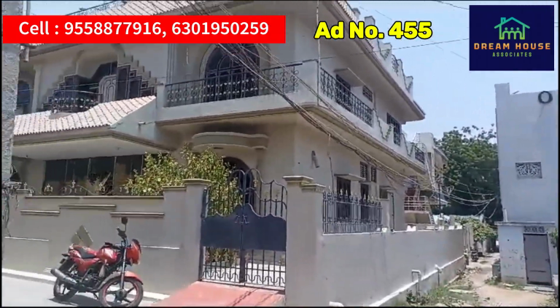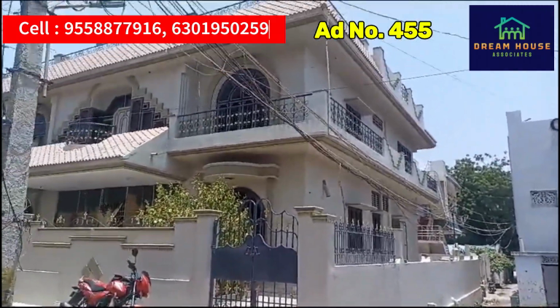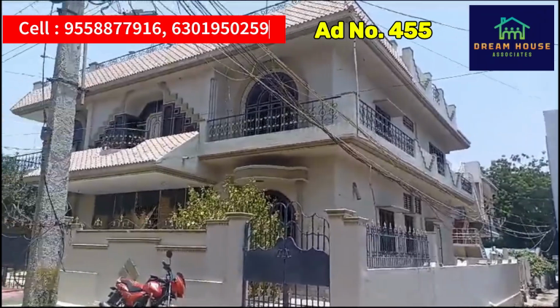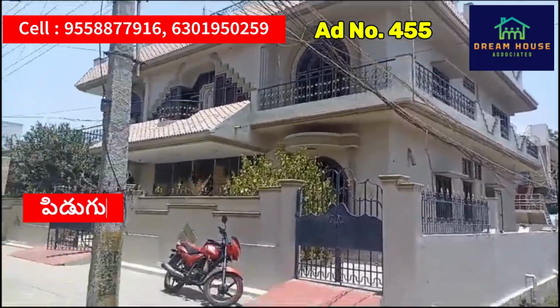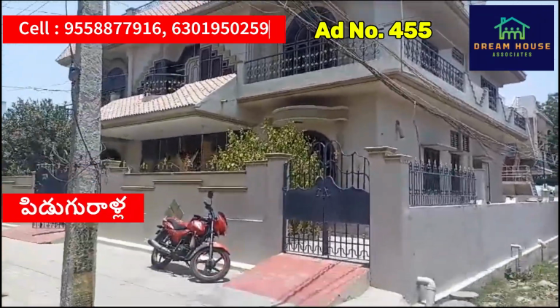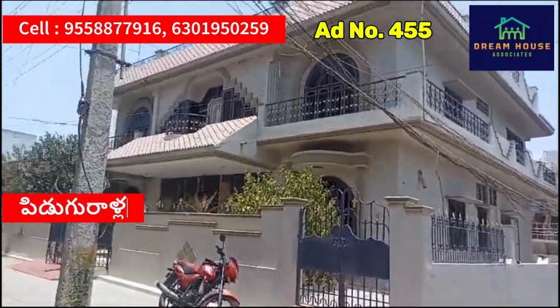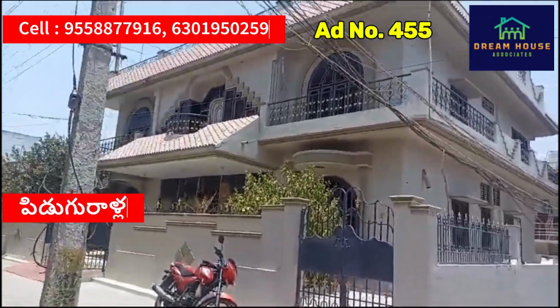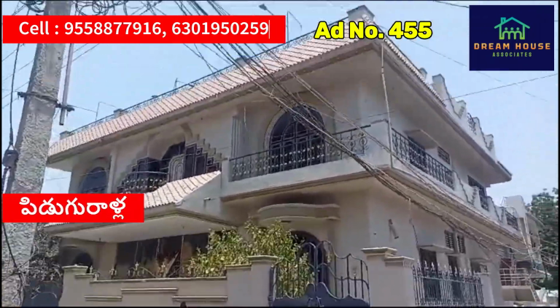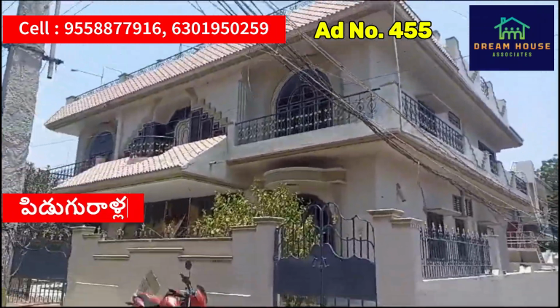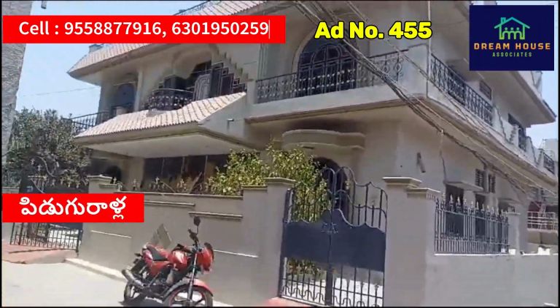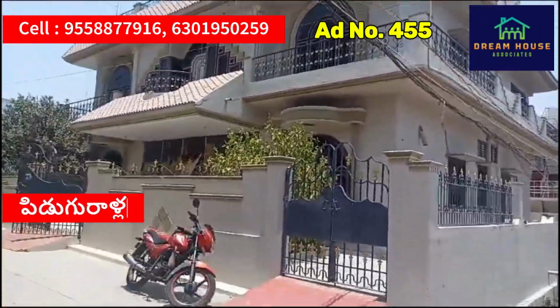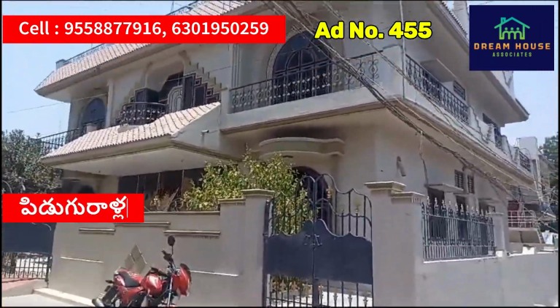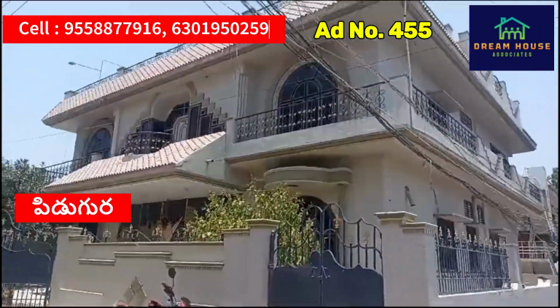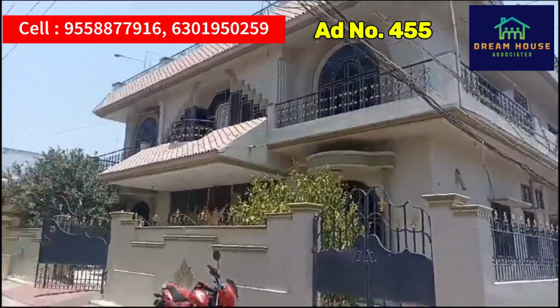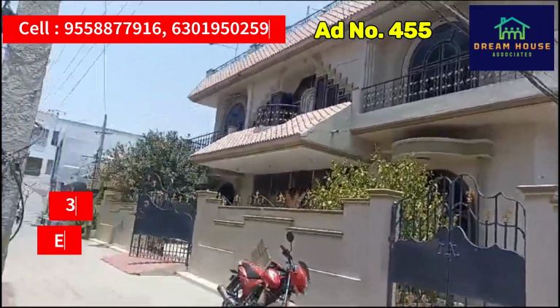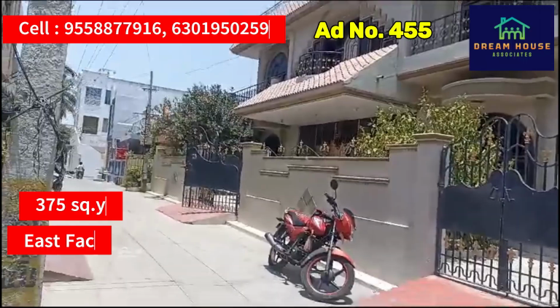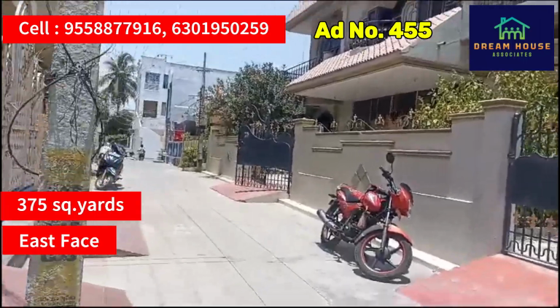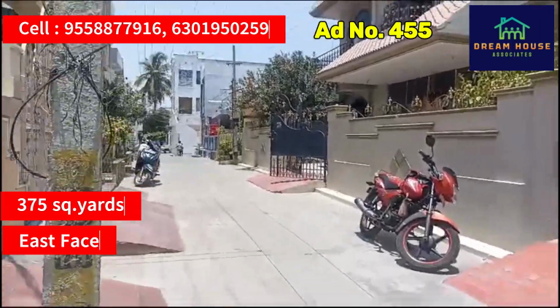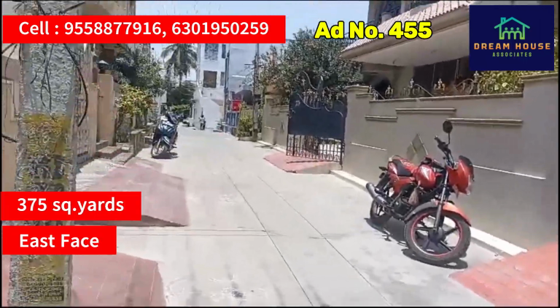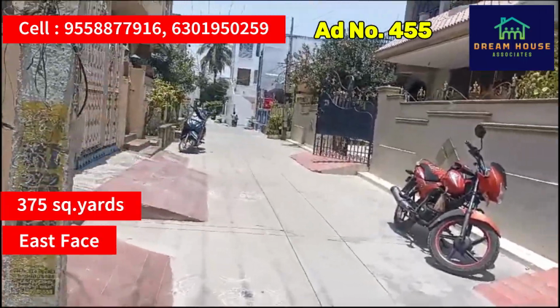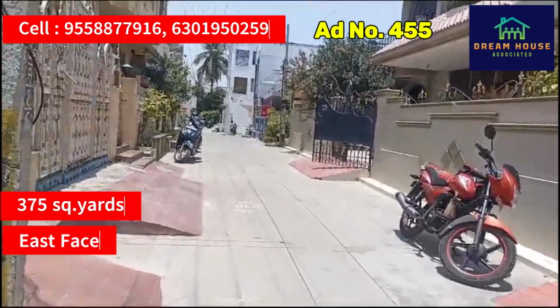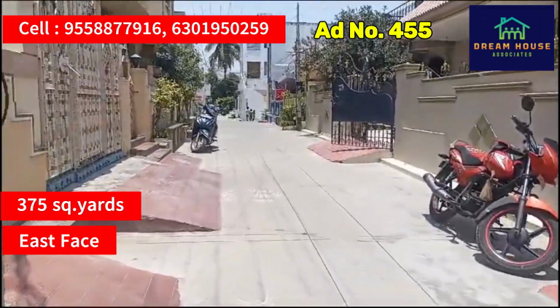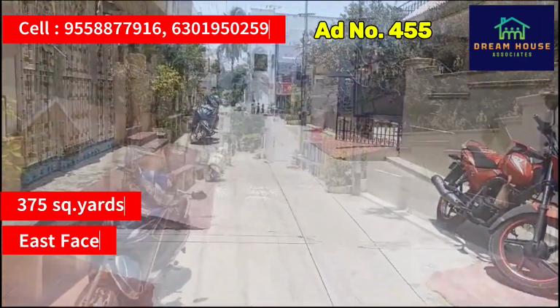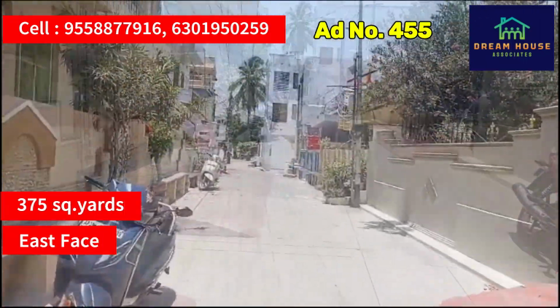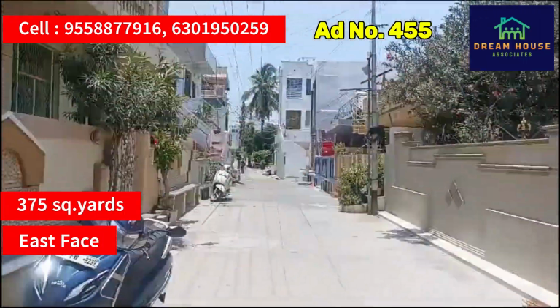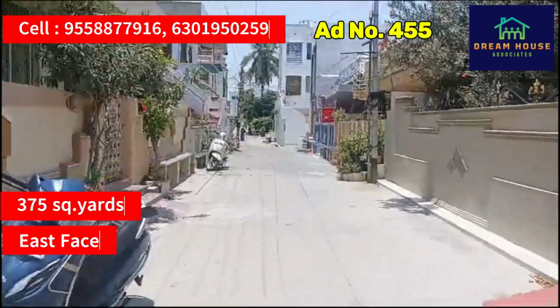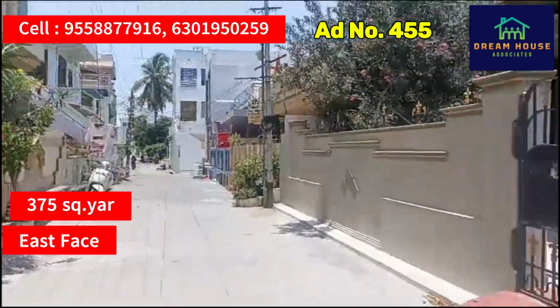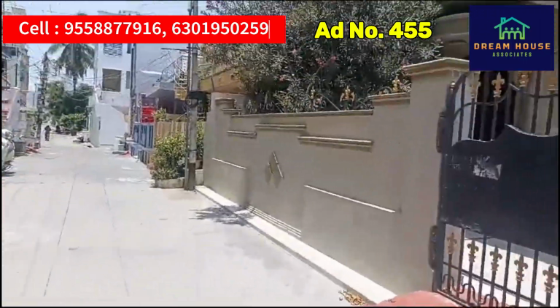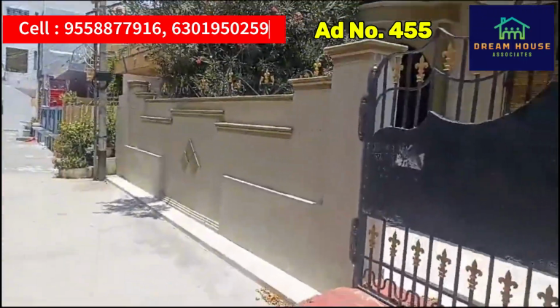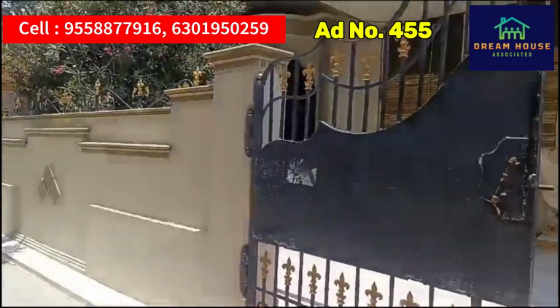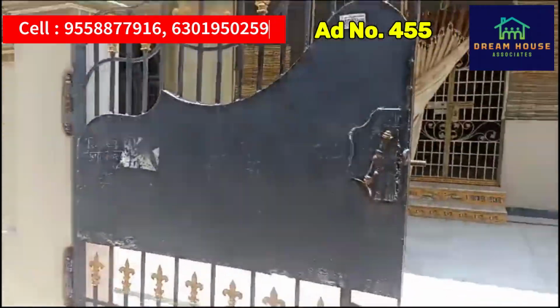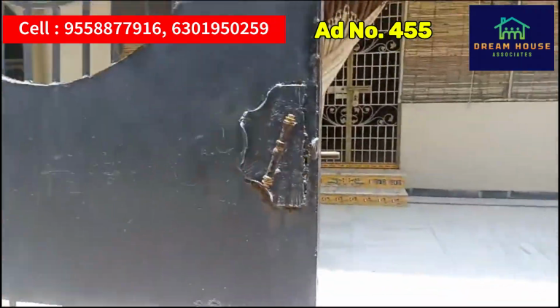This is the Pidugra. This is the East Face. This is the entrance. There is a car parking facility.